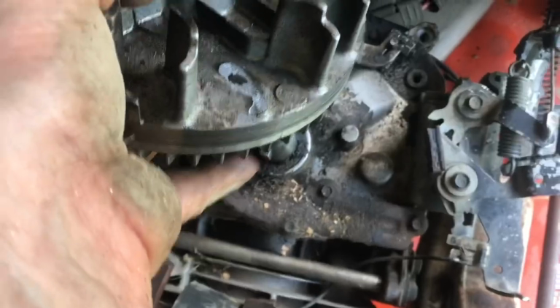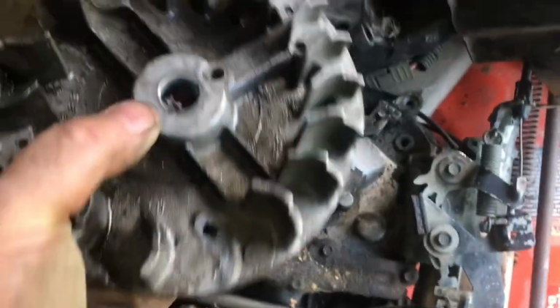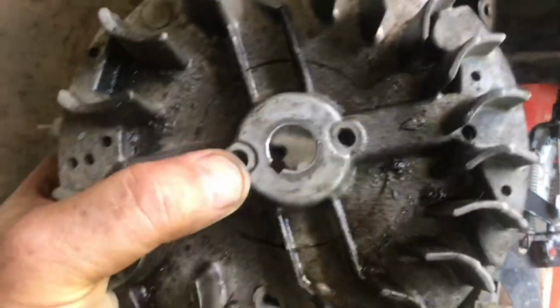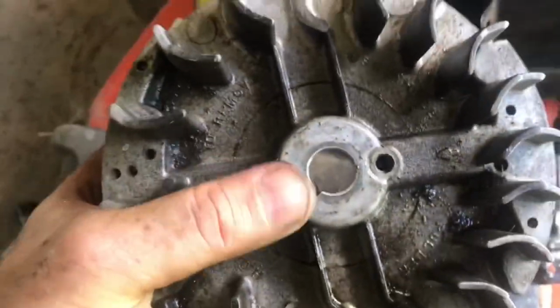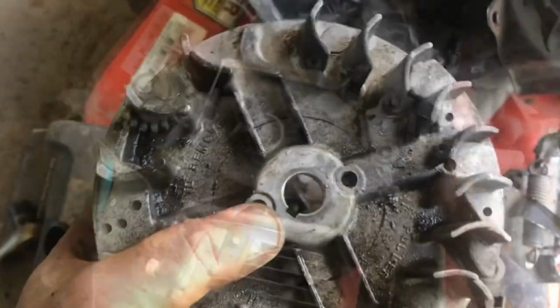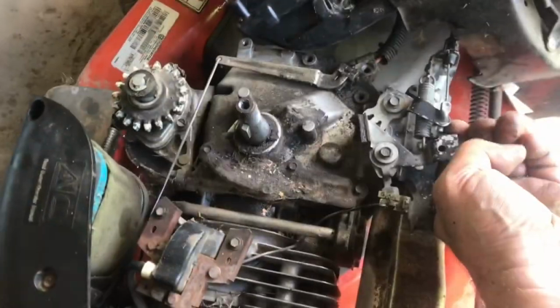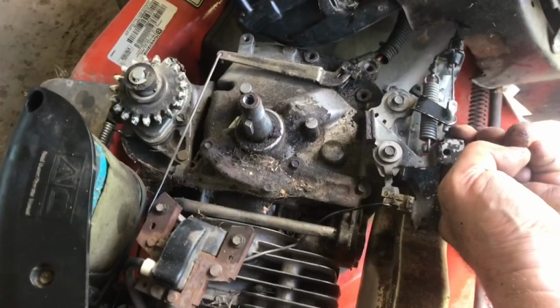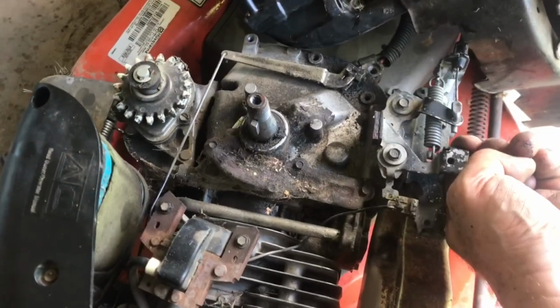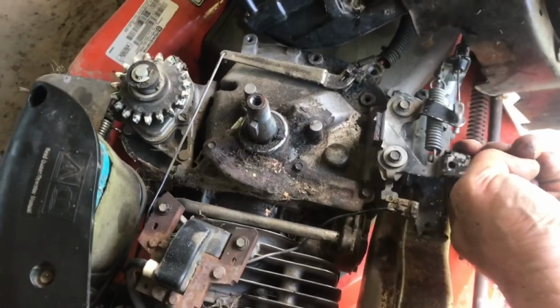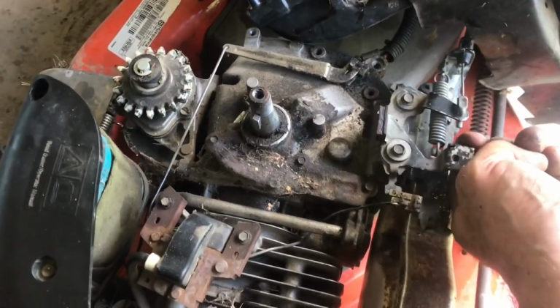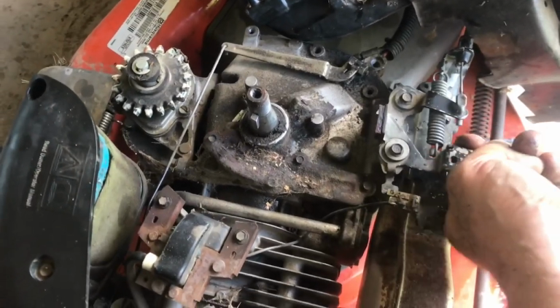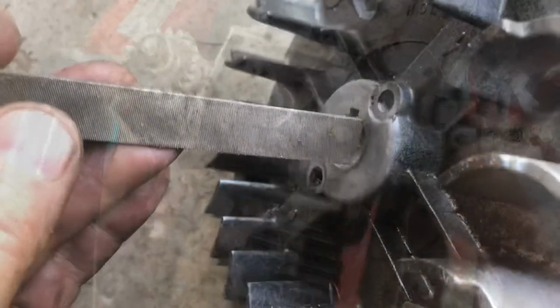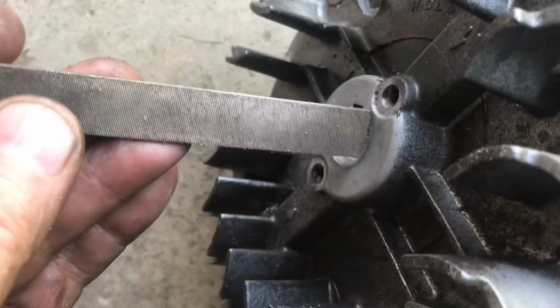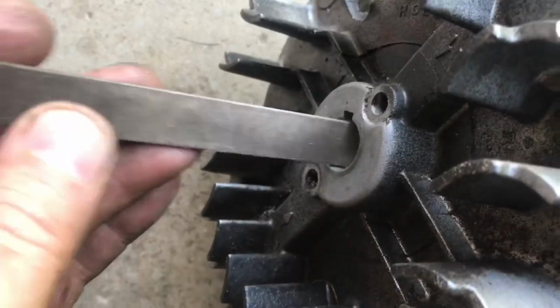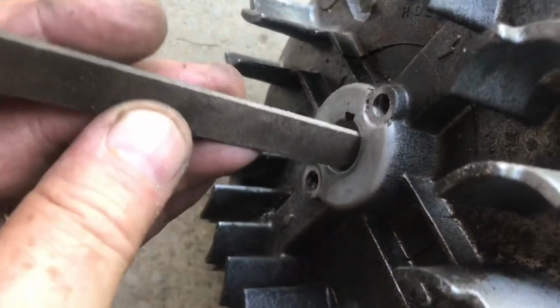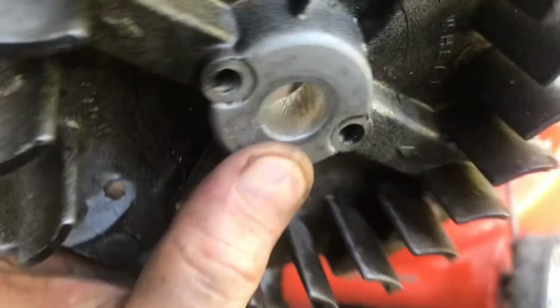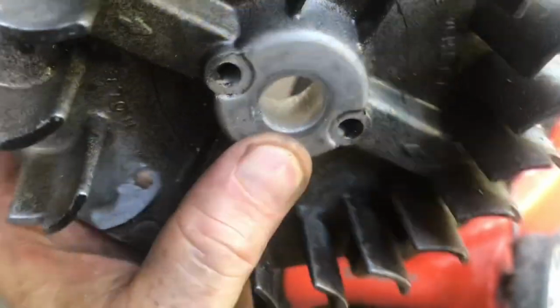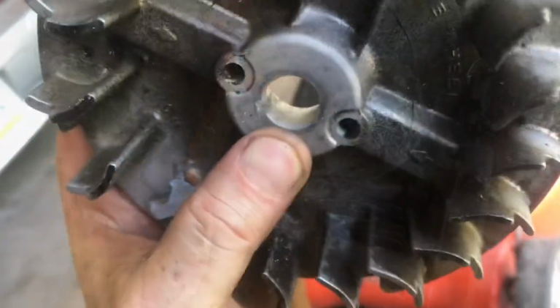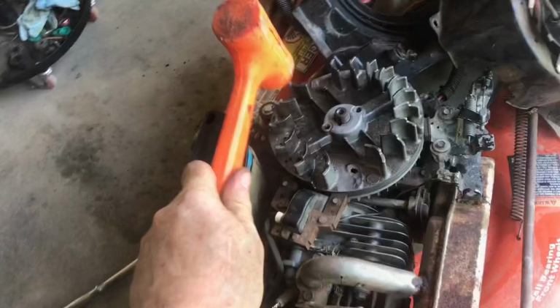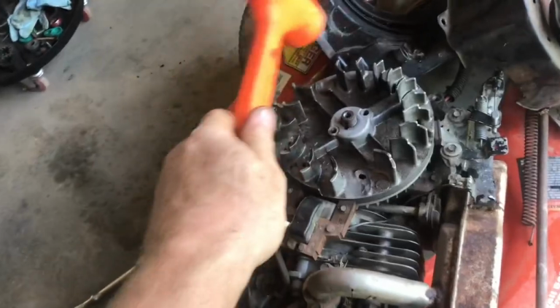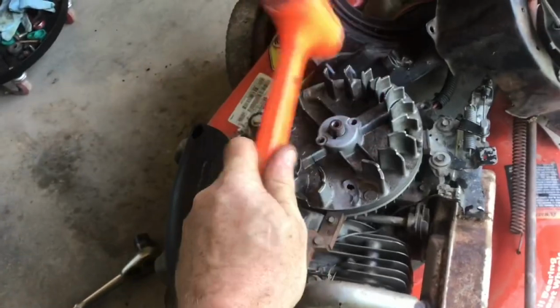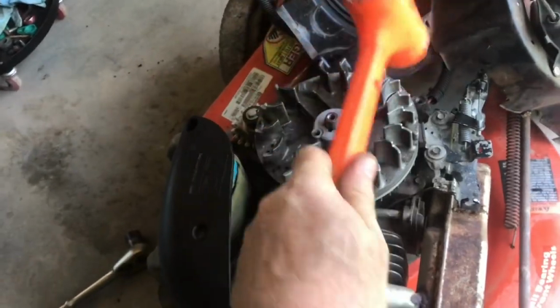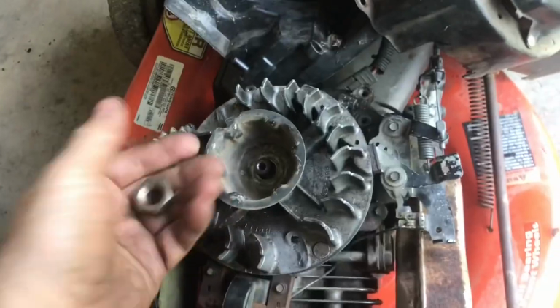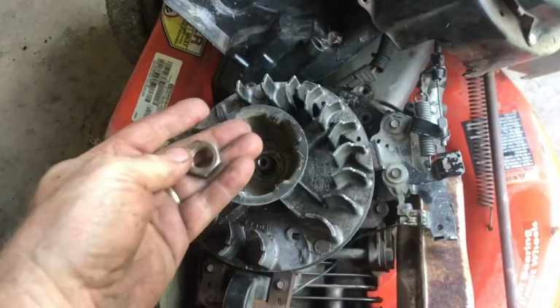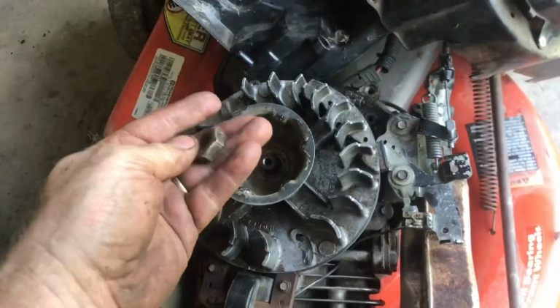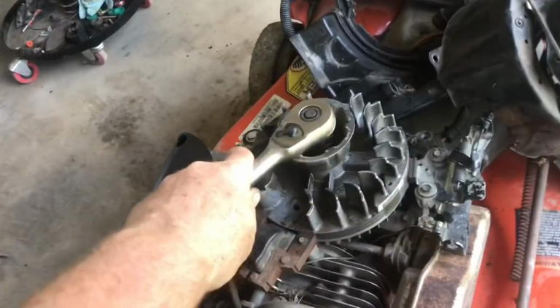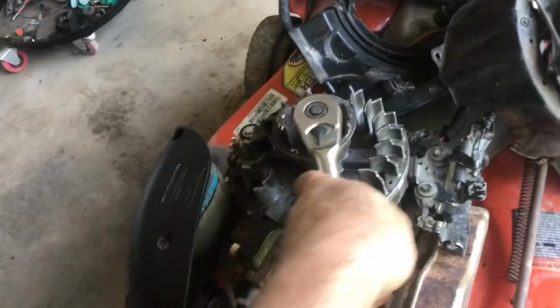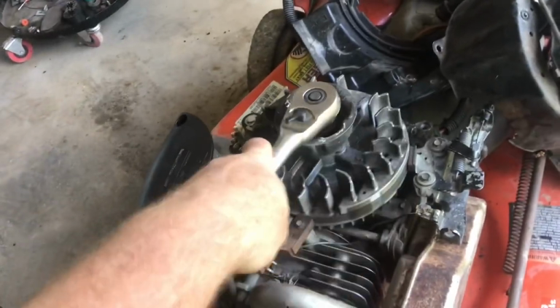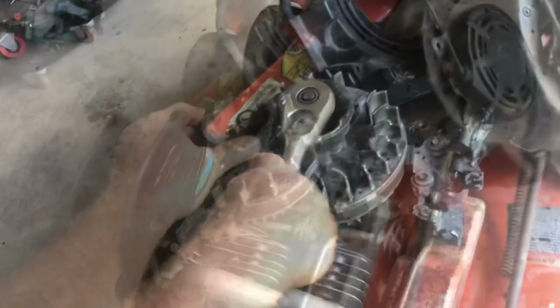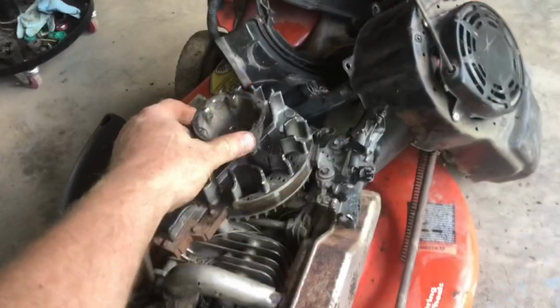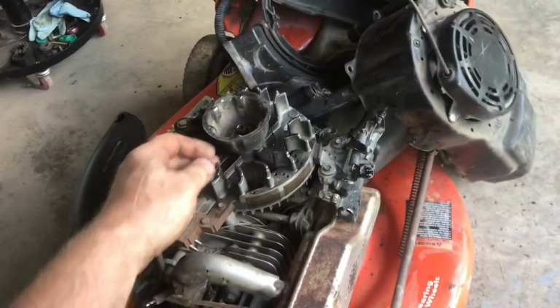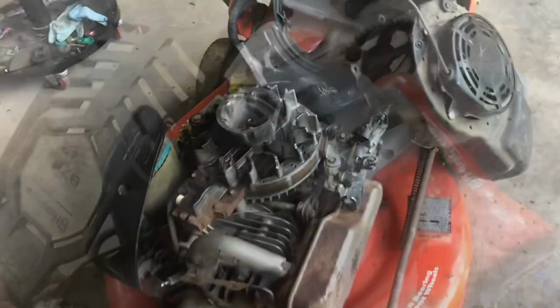We'll line the flywheel up to this tab right here. You're going to have to retract the brake a little bit. There was a burr inside the flywheel — now the burr's gone. Set everything down nice and even, place the nut back in, pull the blade and tighten everything. Everything goes back in reverse order.